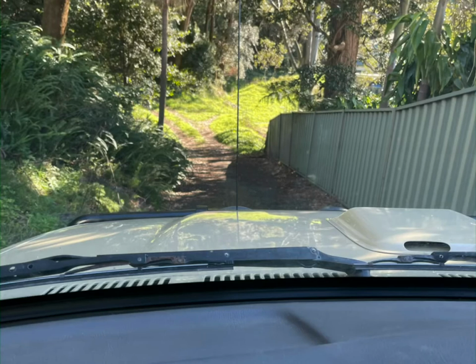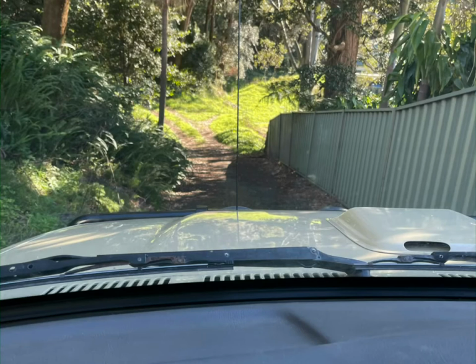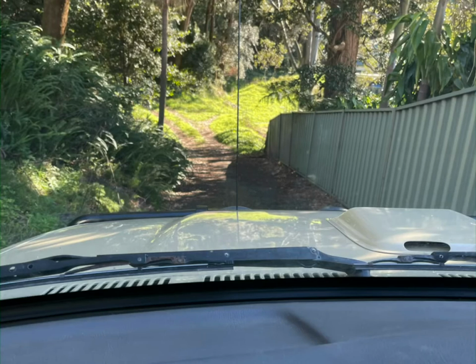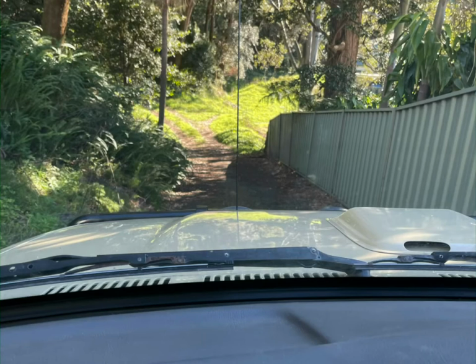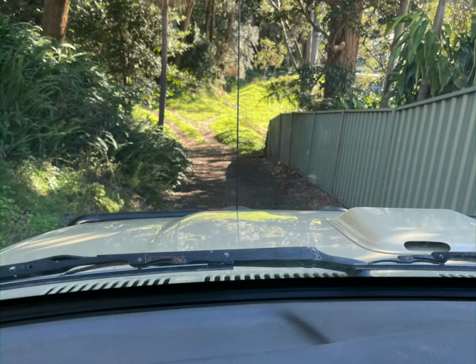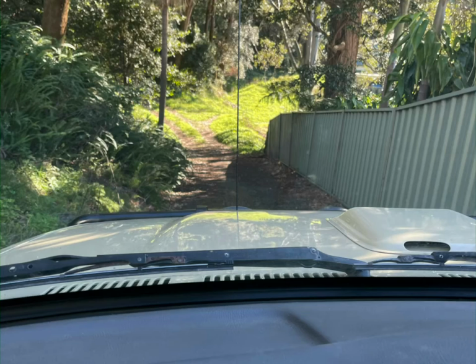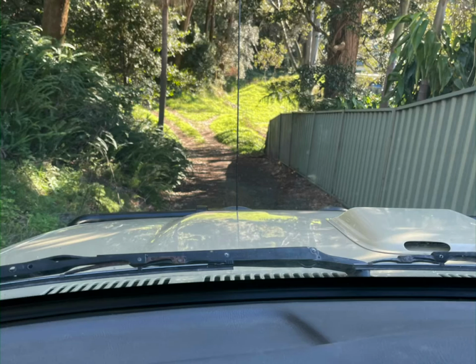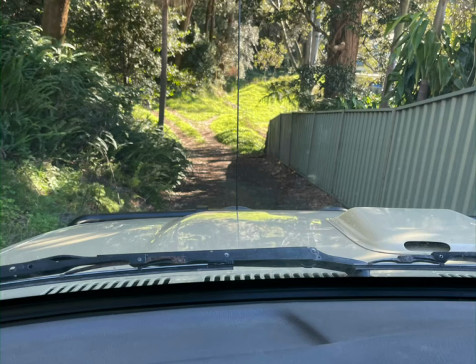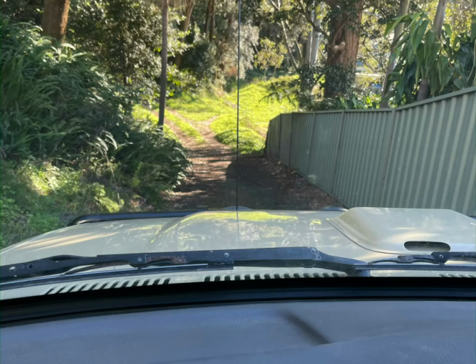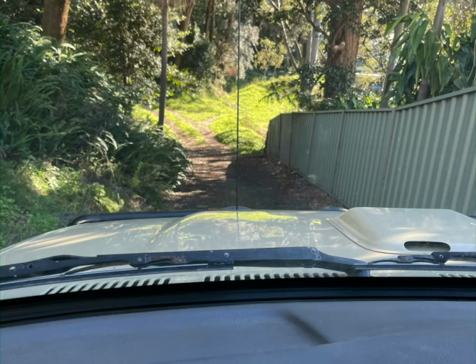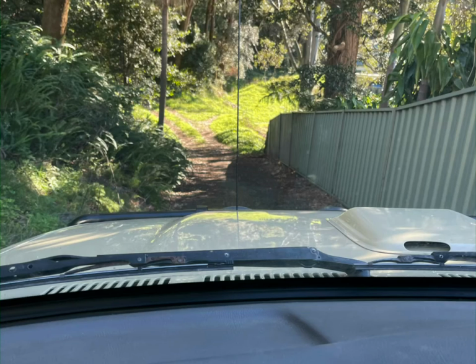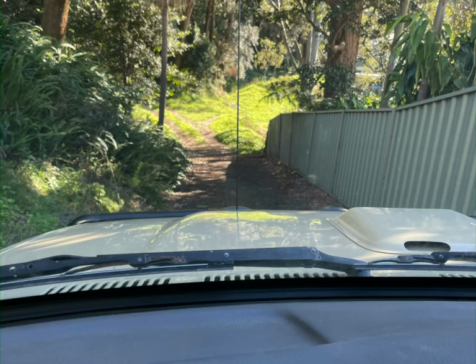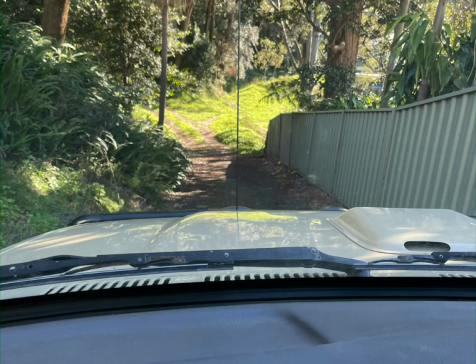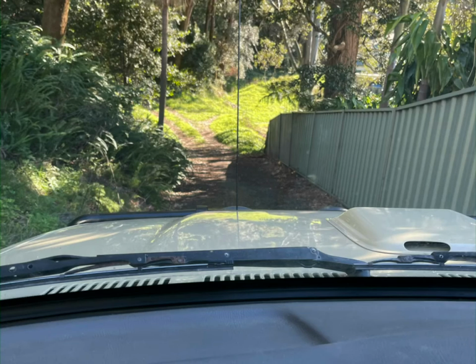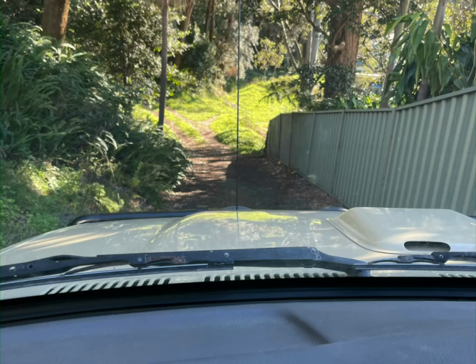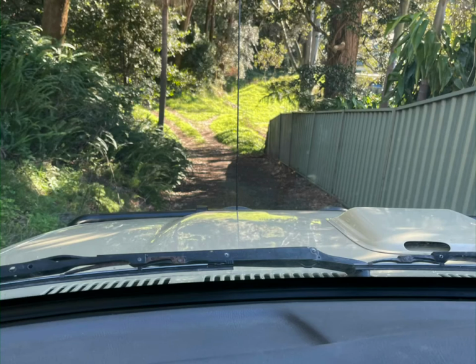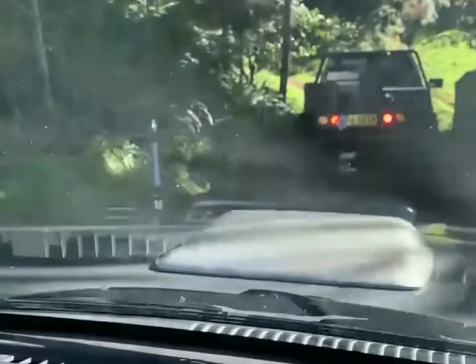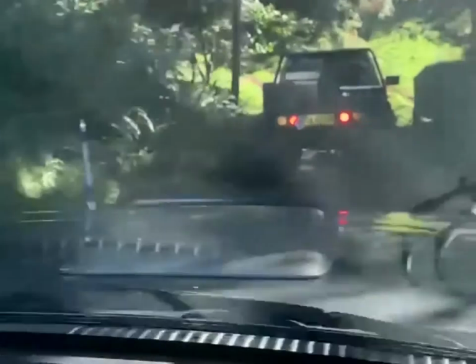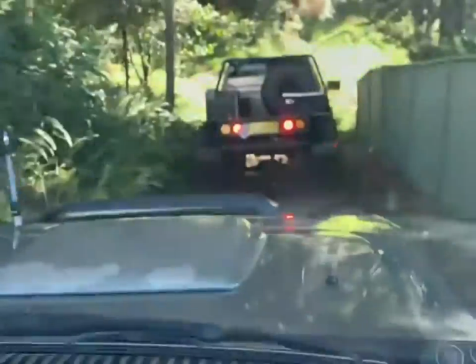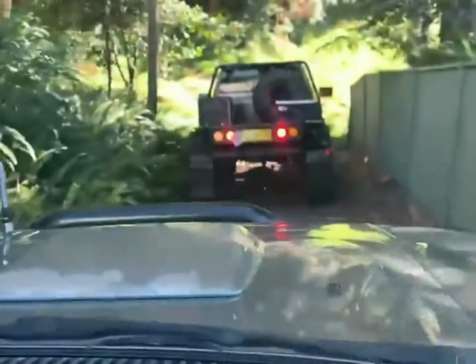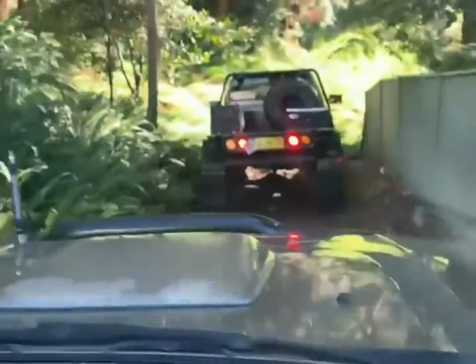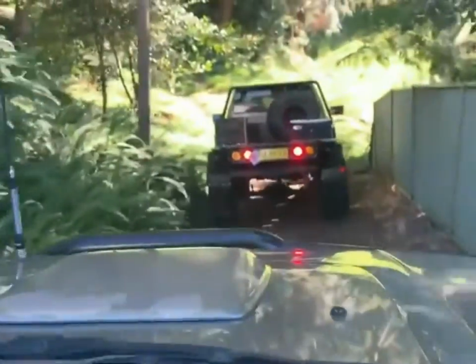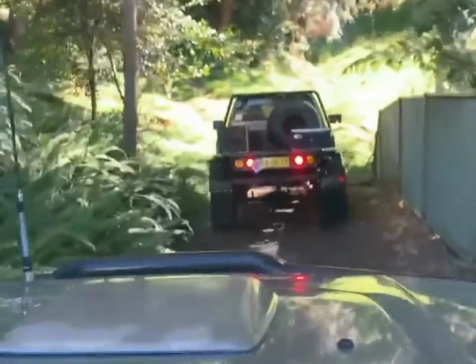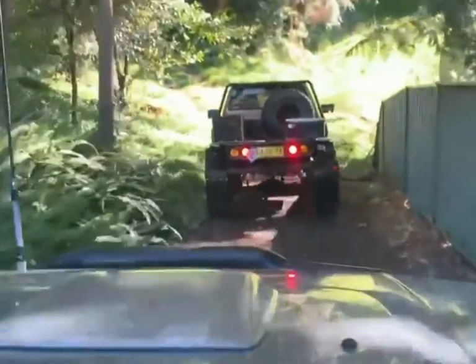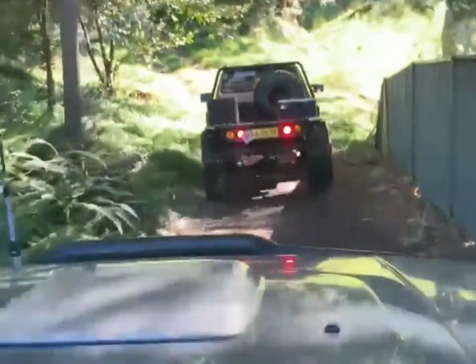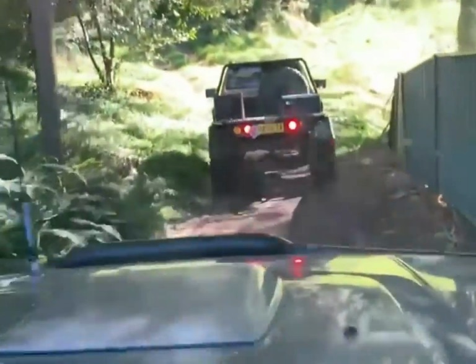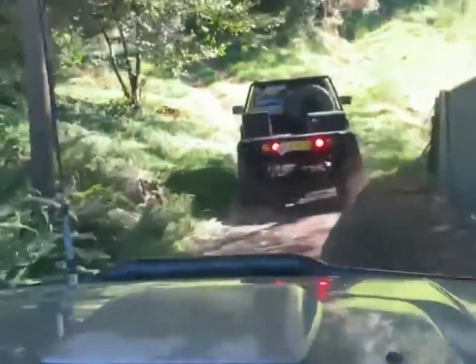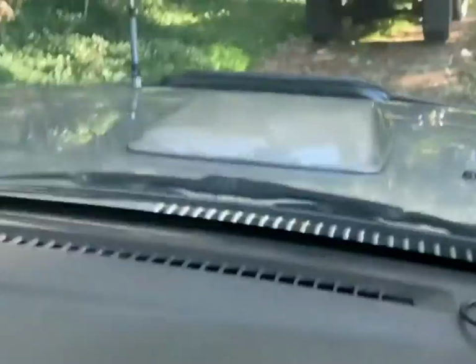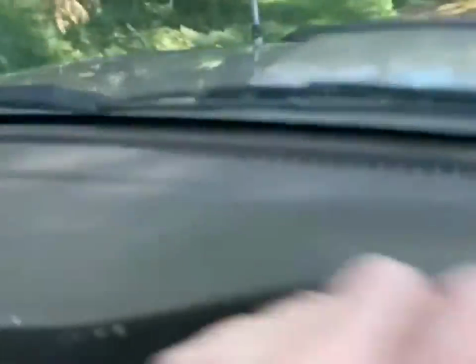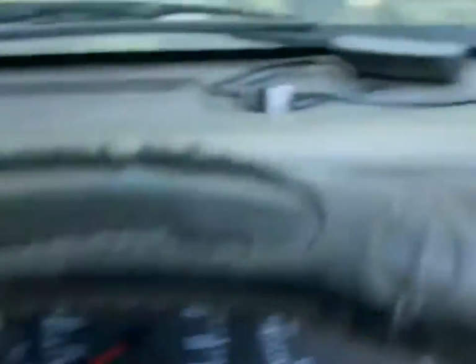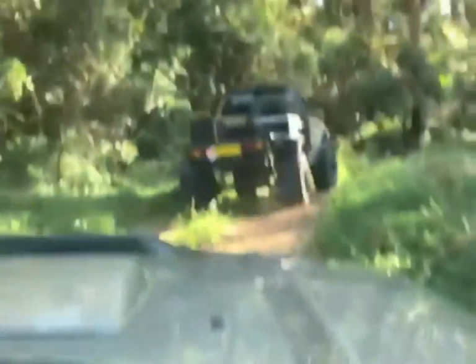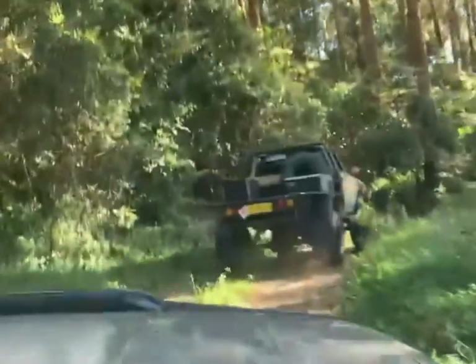Due to Covid restrictions I couldn't go out for a proper drive to test my product. Luckily I have a set of fire trails at the back of my house where I did some testing on the travel box, and it held up just fine.